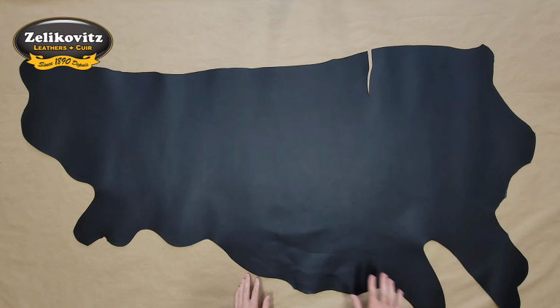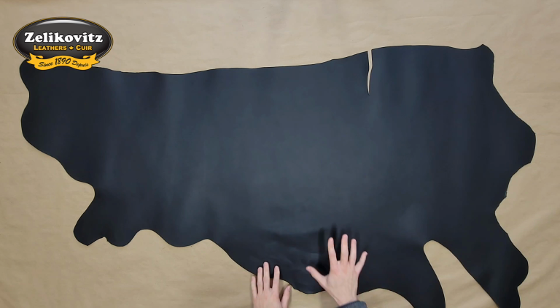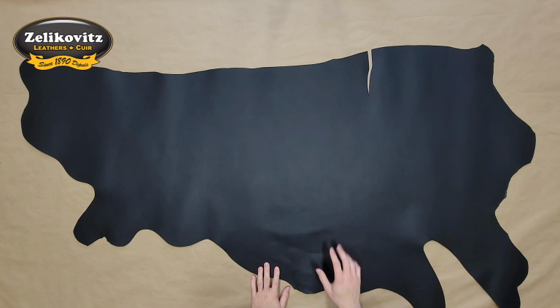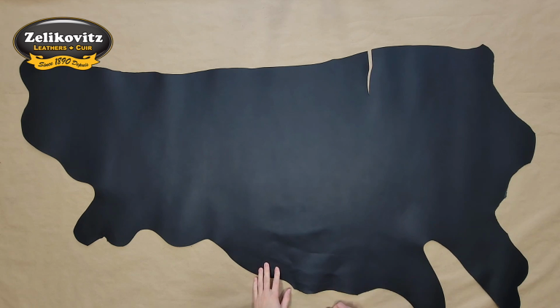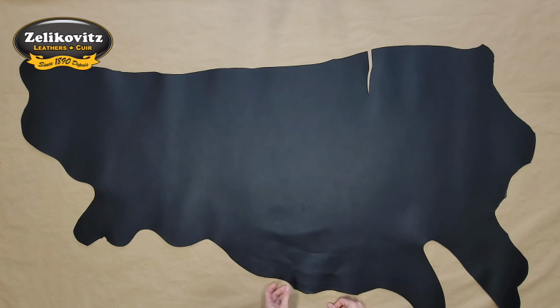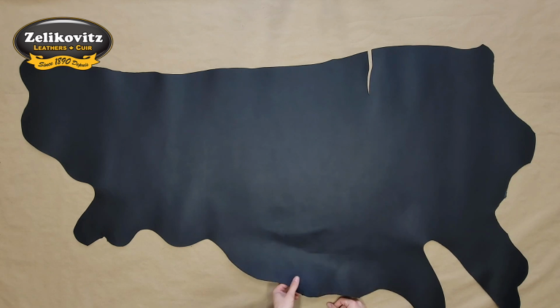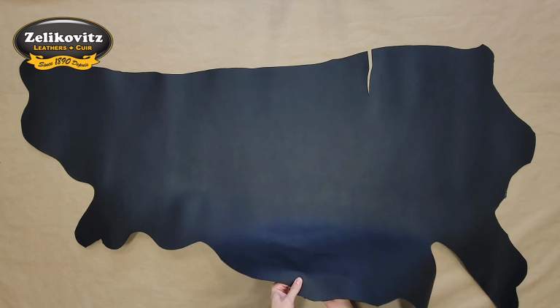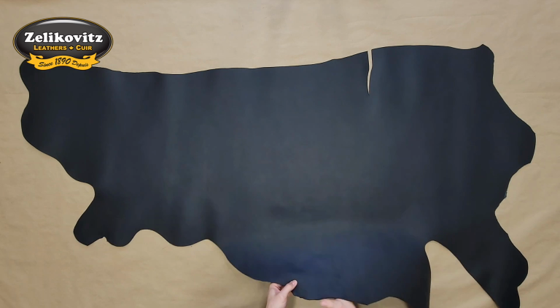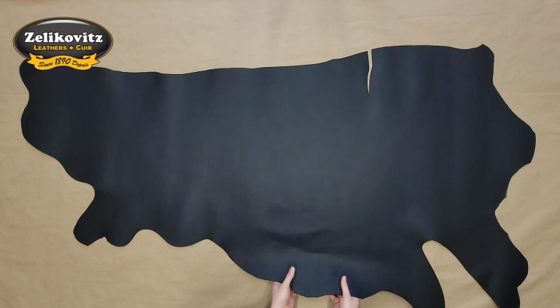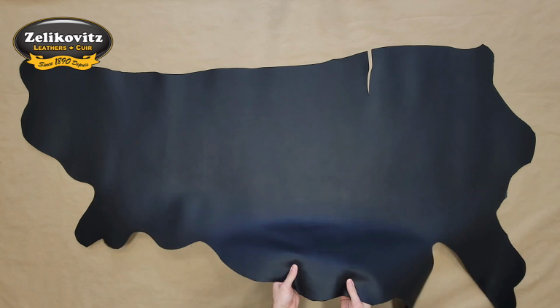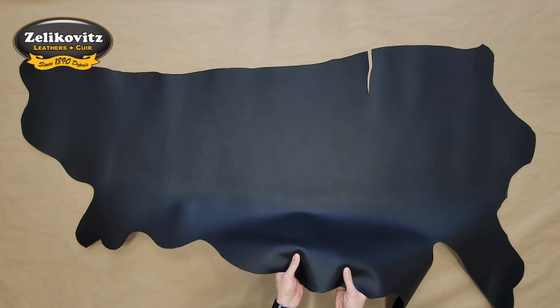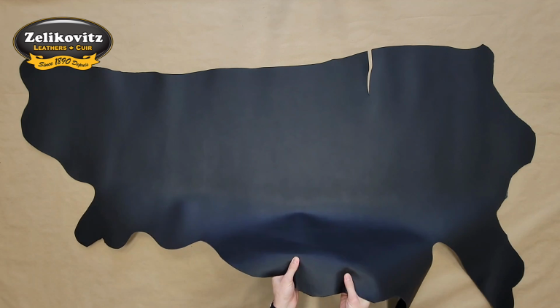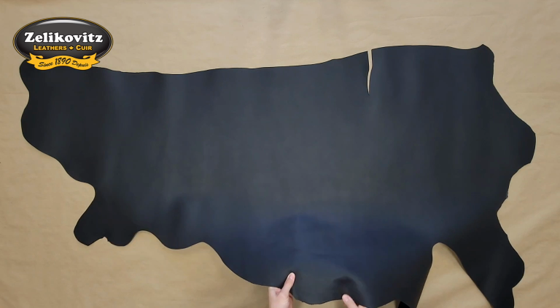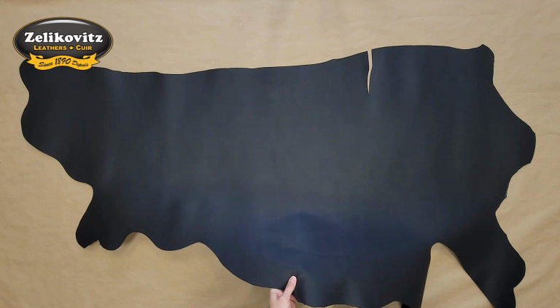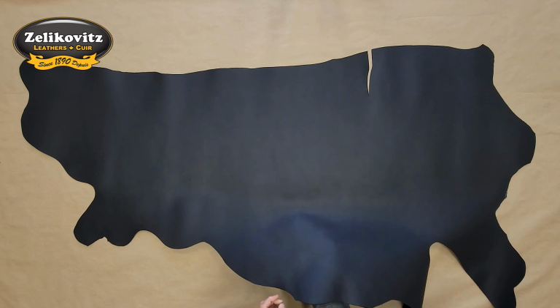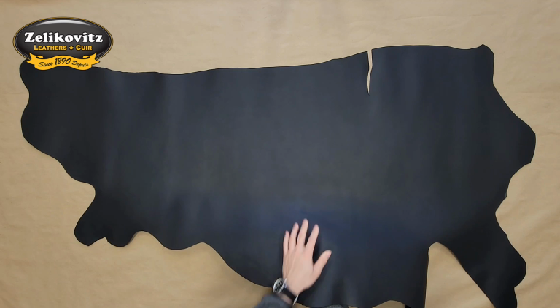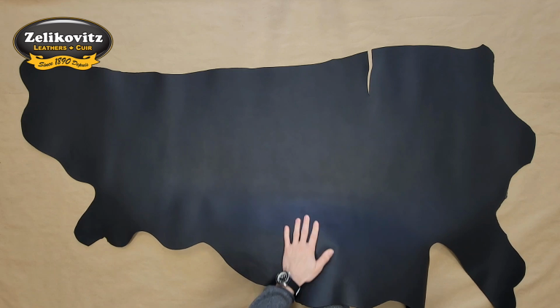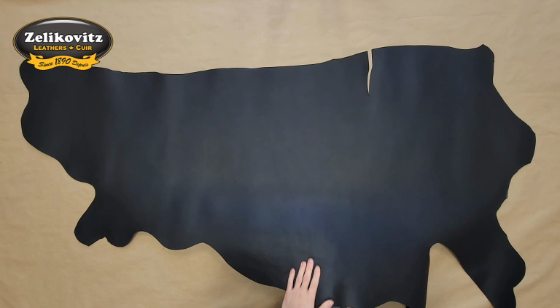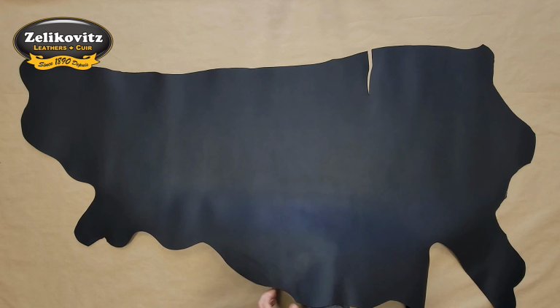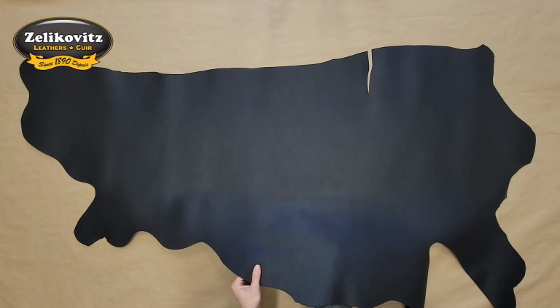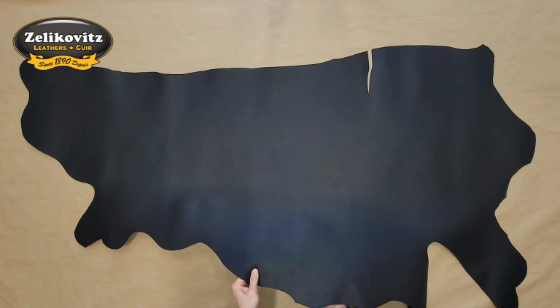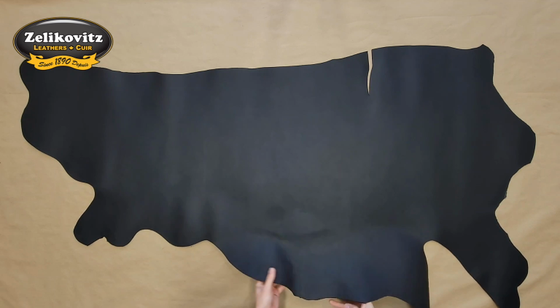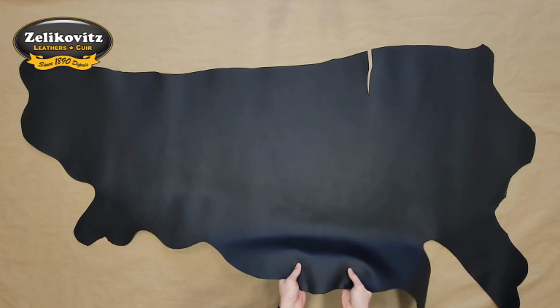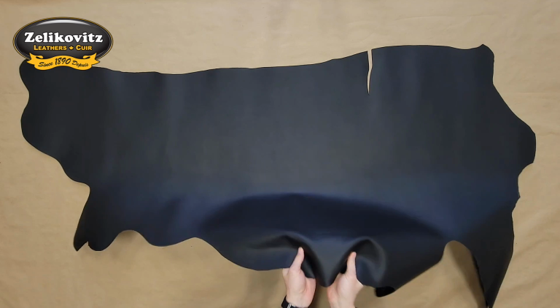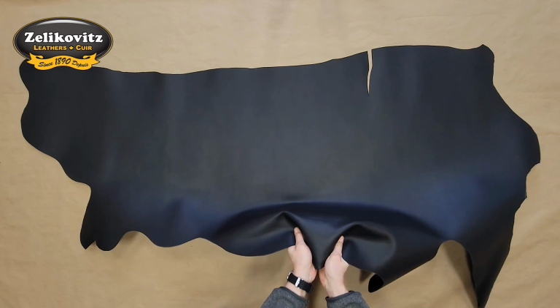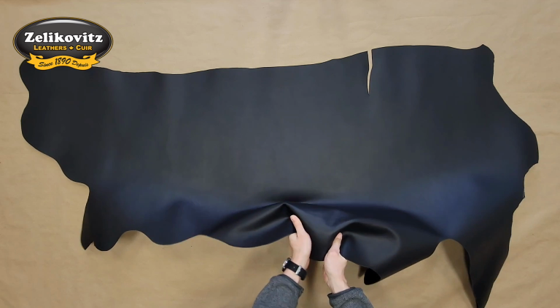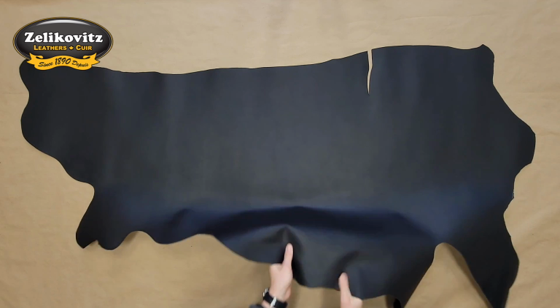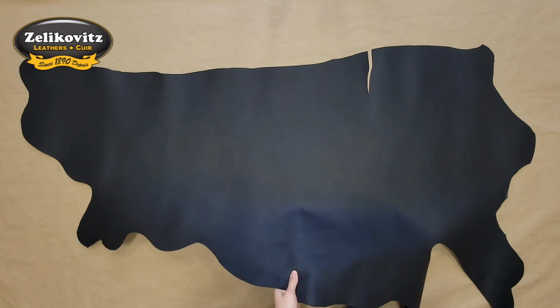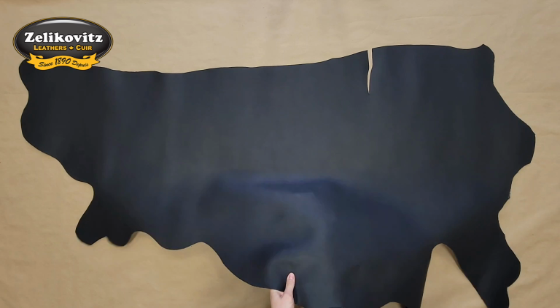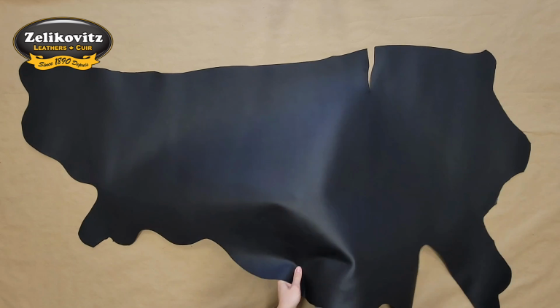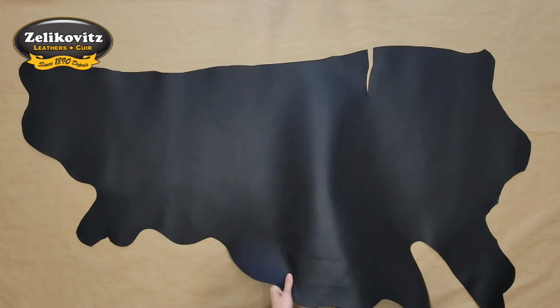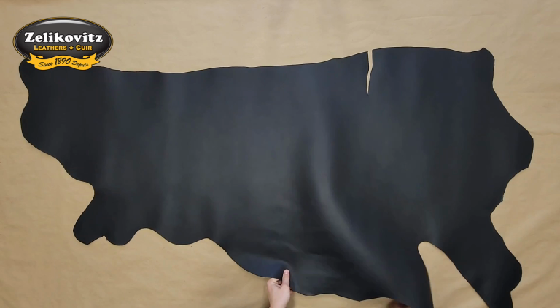This is an oiled leather as mentioned, so it does have a little bit of oiliness to it, though not very oily to the touch. It has good flexibility and durability as well.